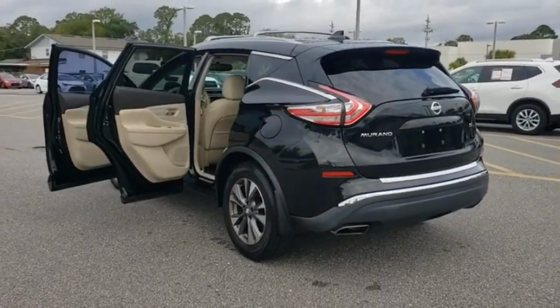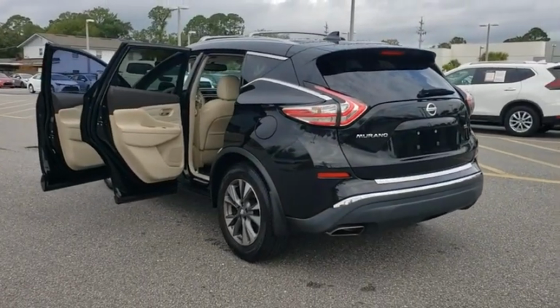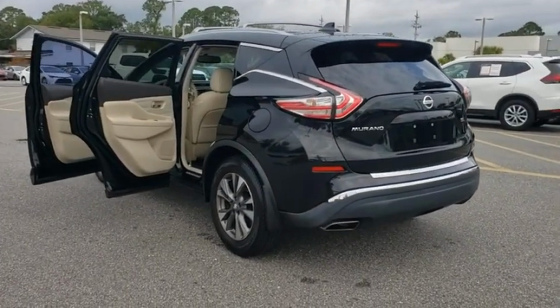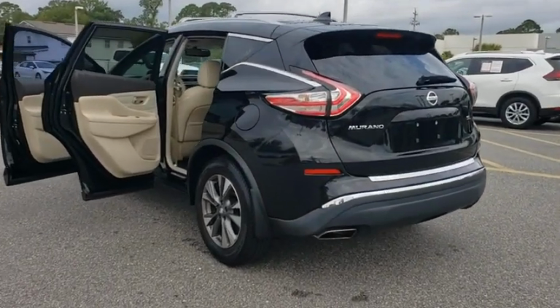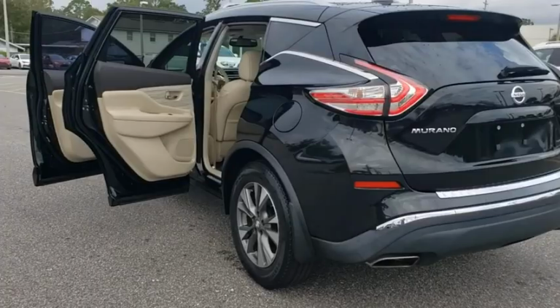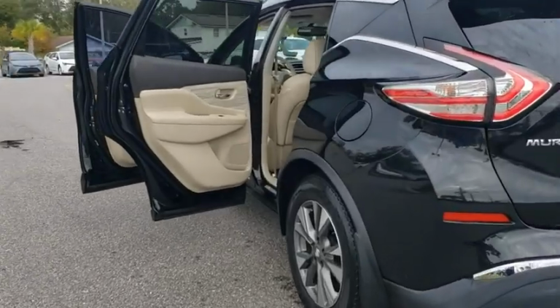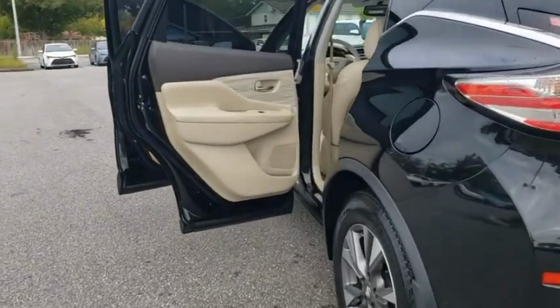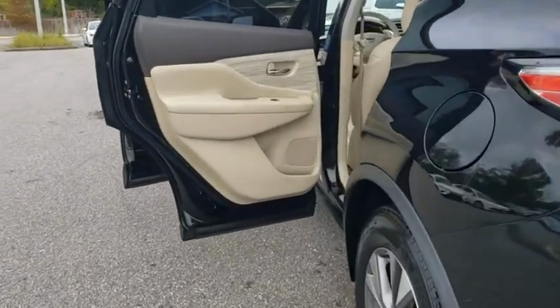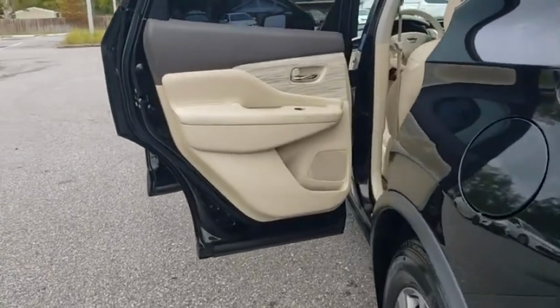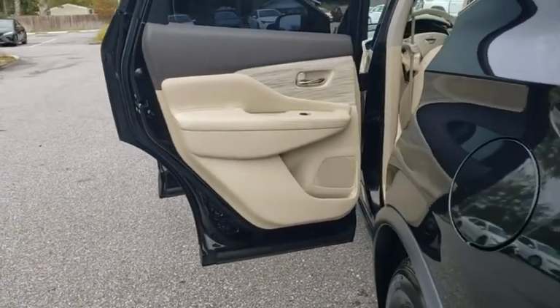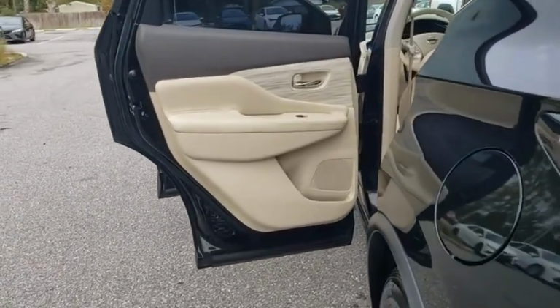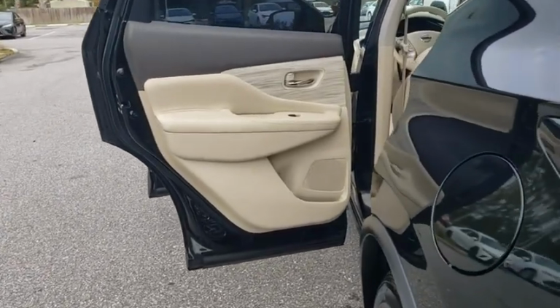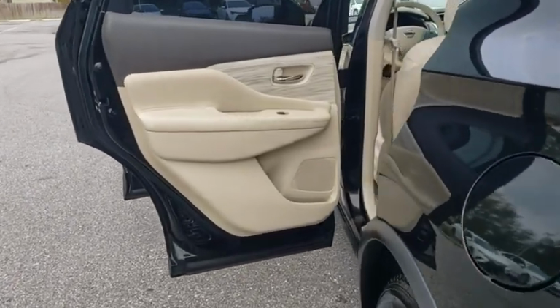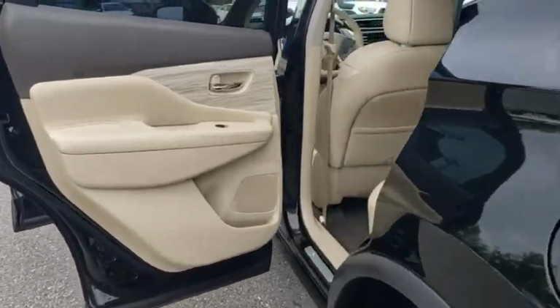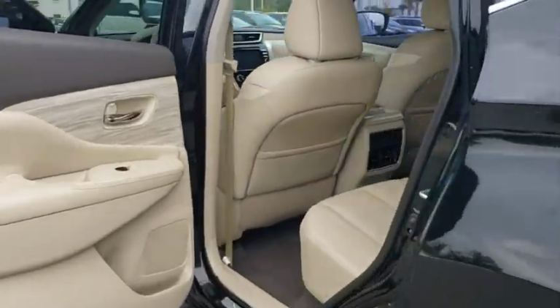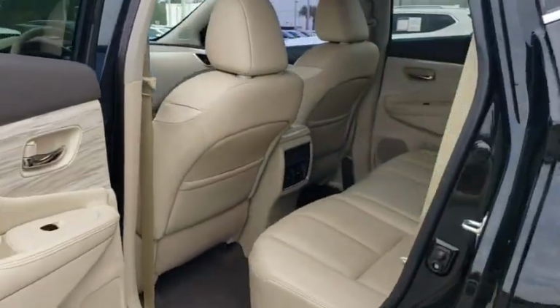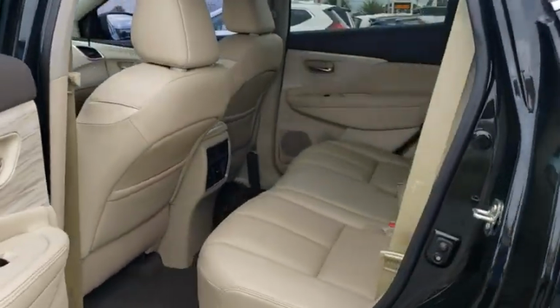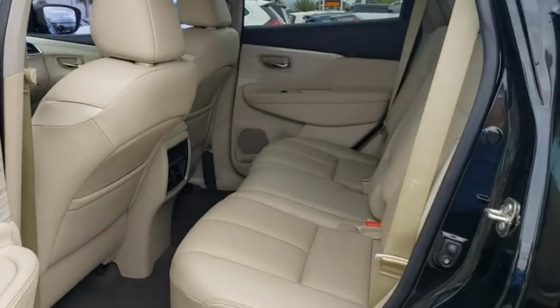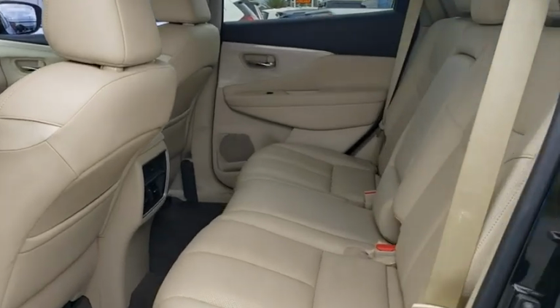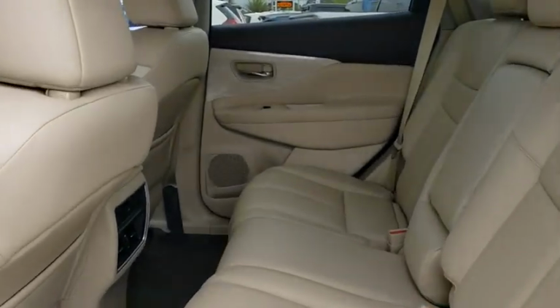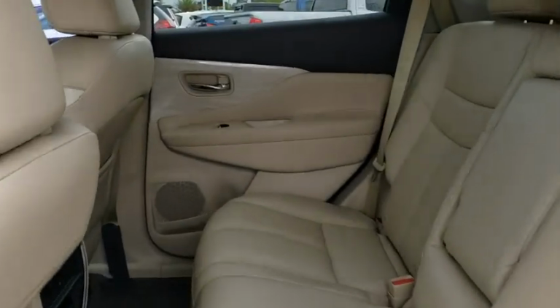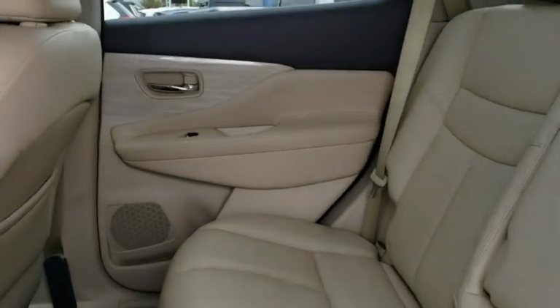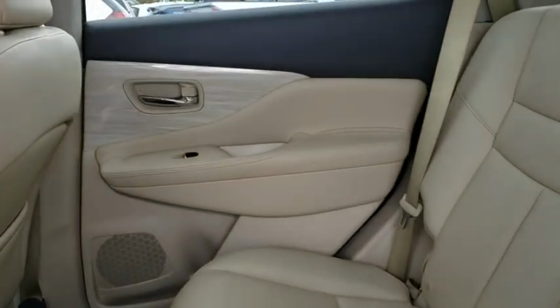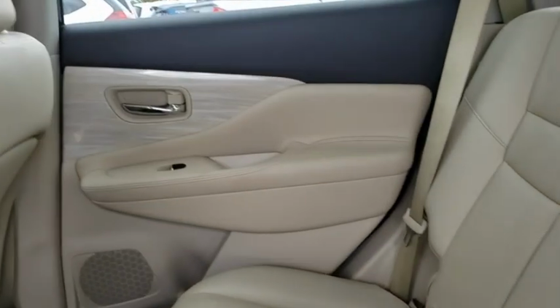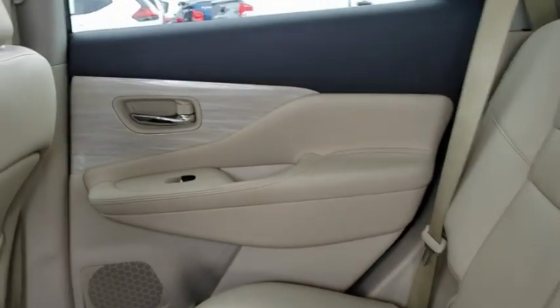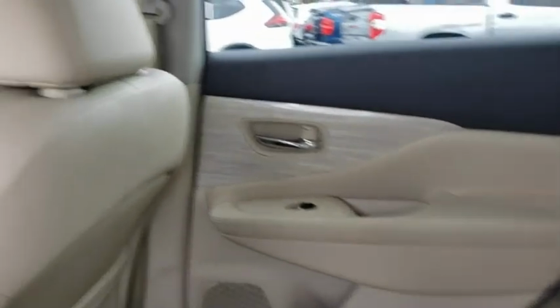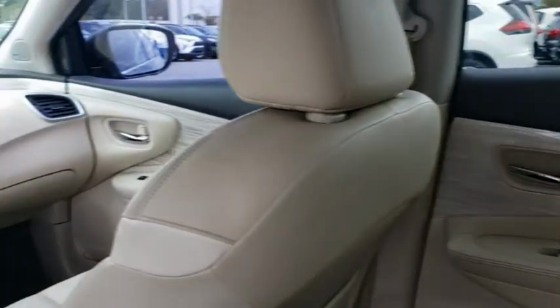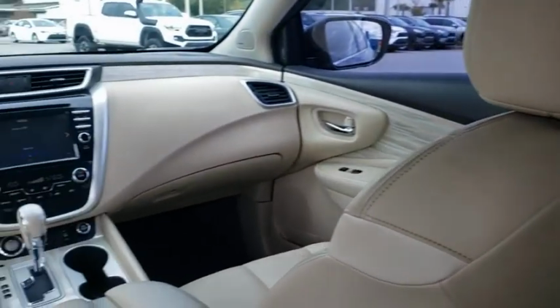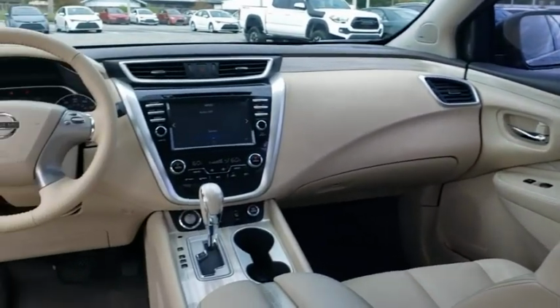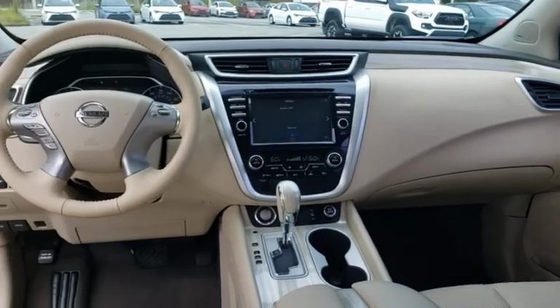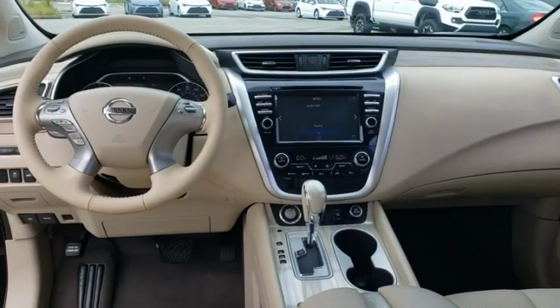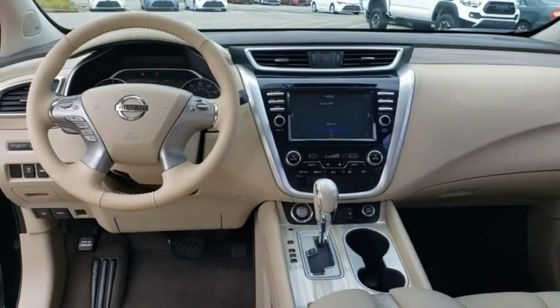This vehicle has less than 40,000 miles. Here are some of this vehicle's great options: power liftgate, navigation system, traction control, power passenger seat, dual airbags, power steering, four-wheel disc brakes.